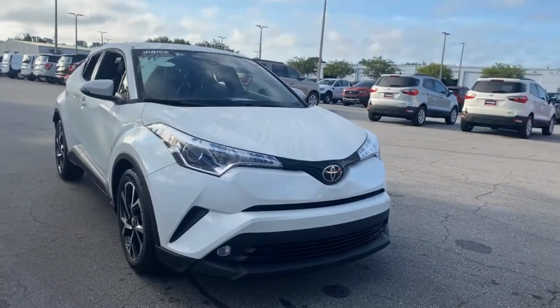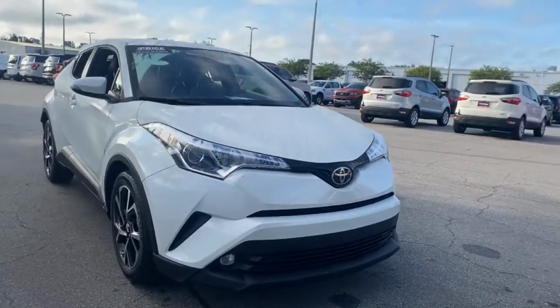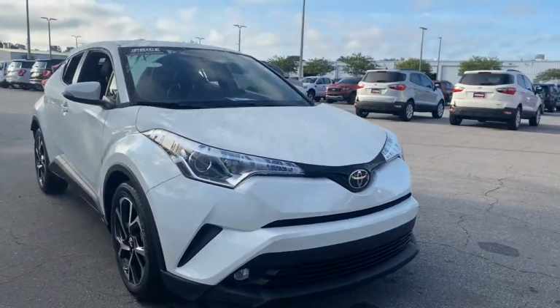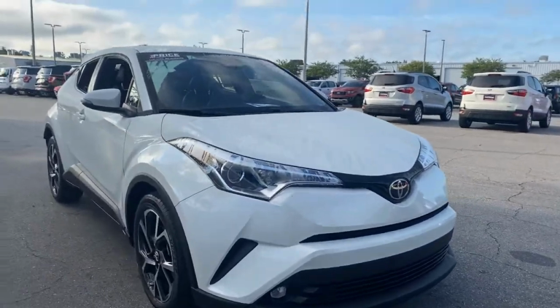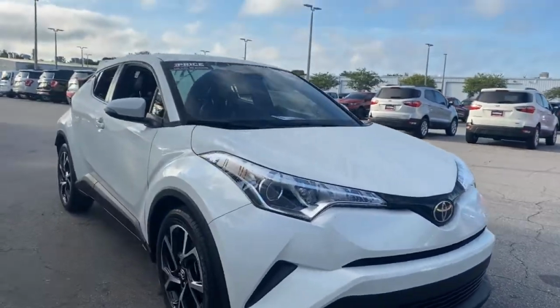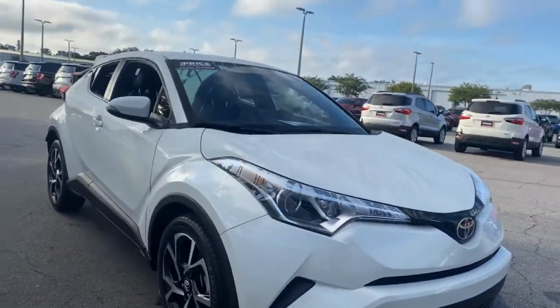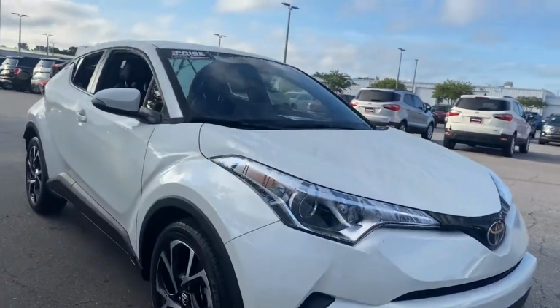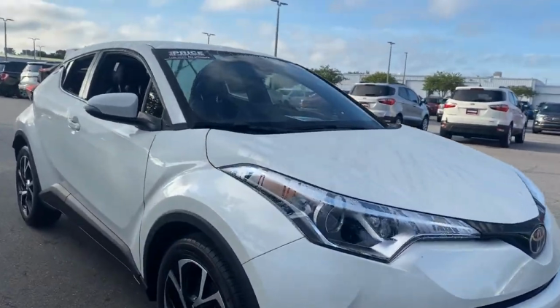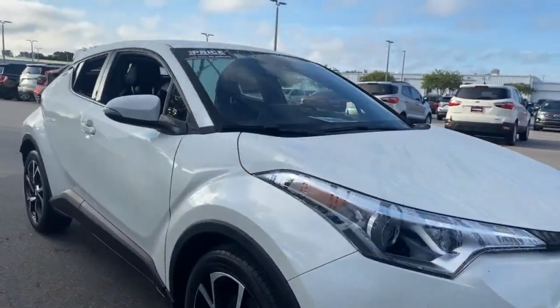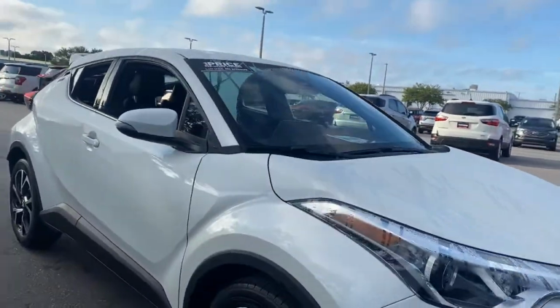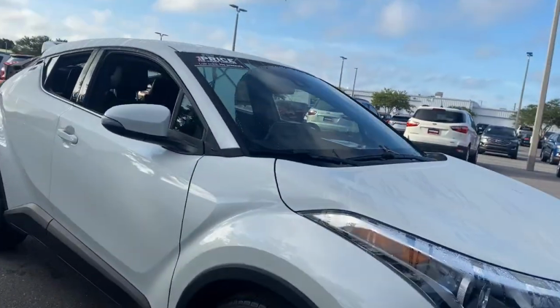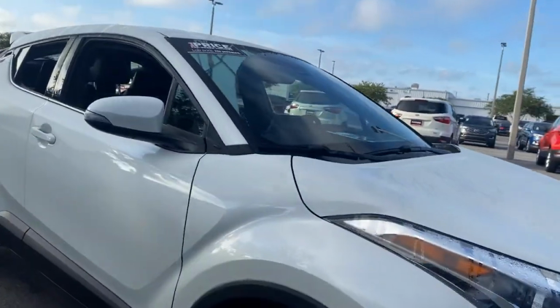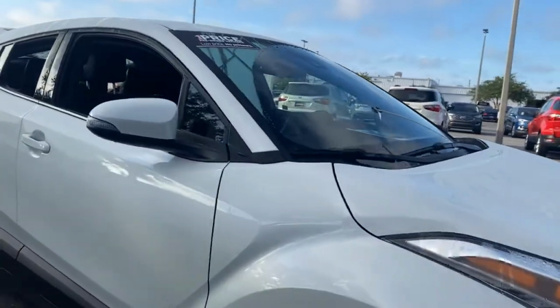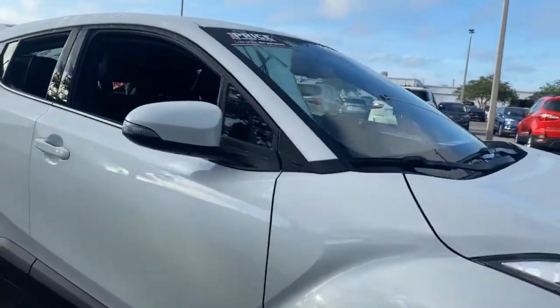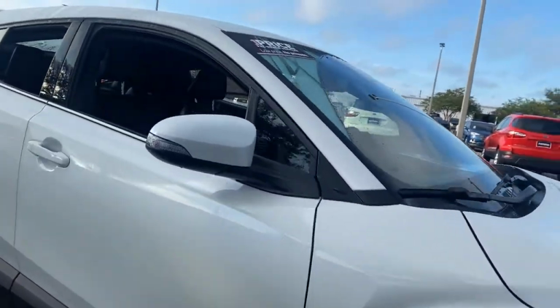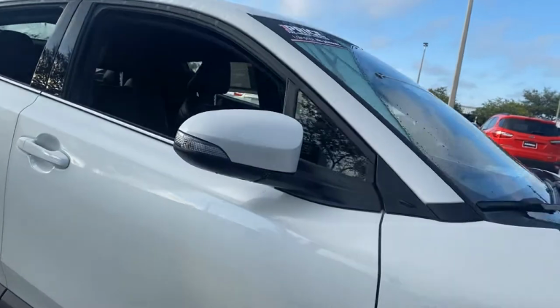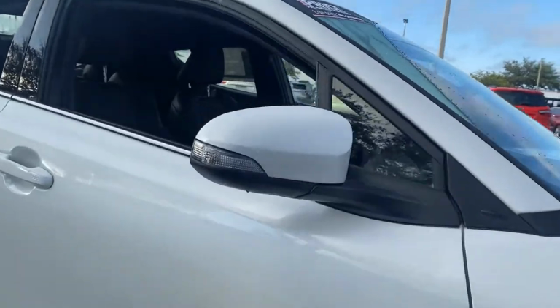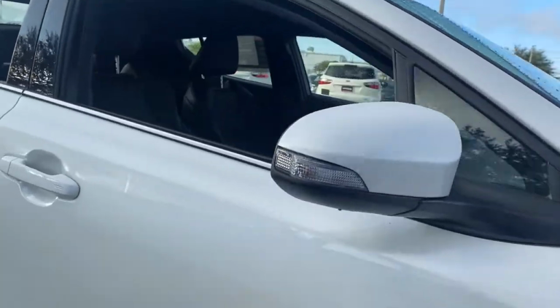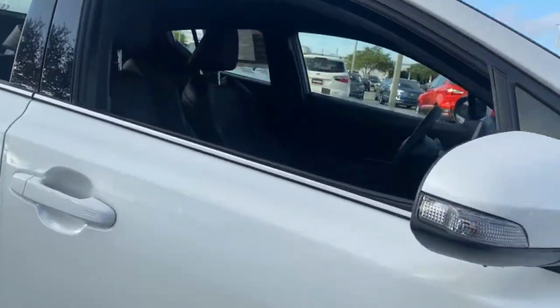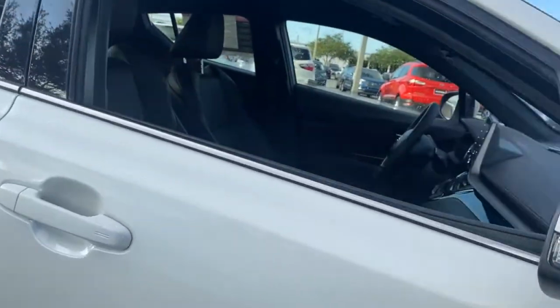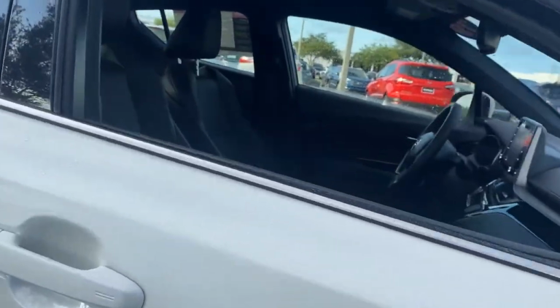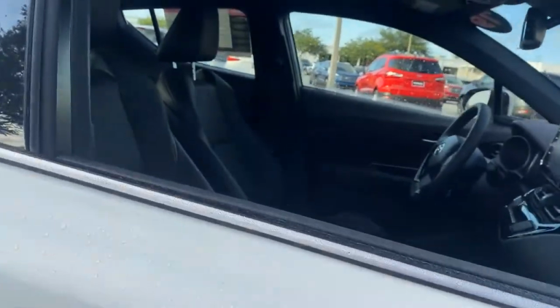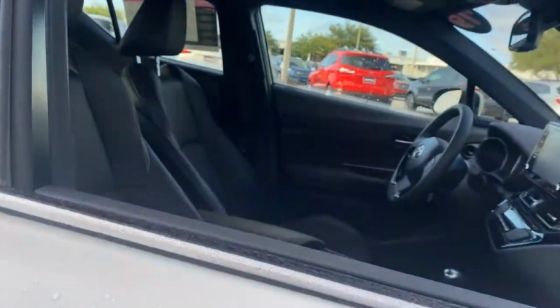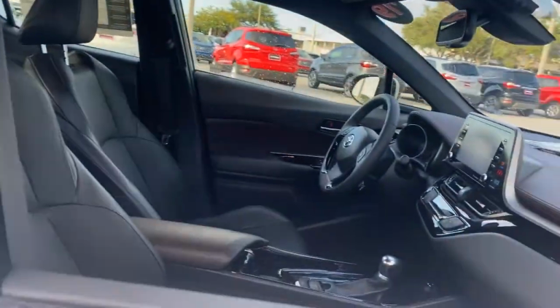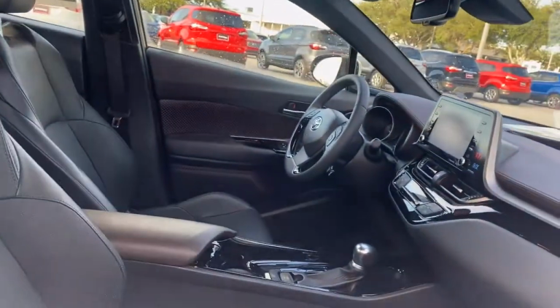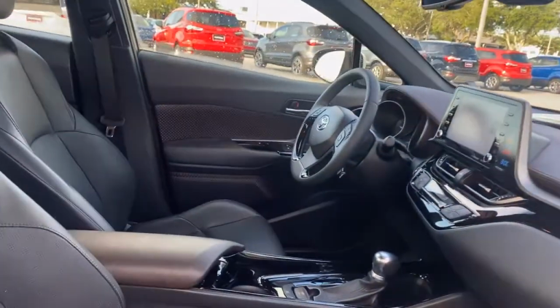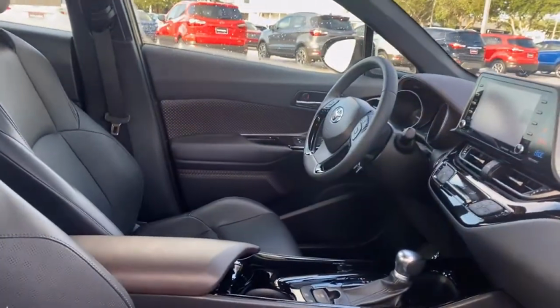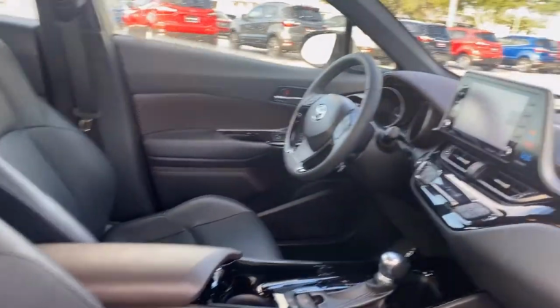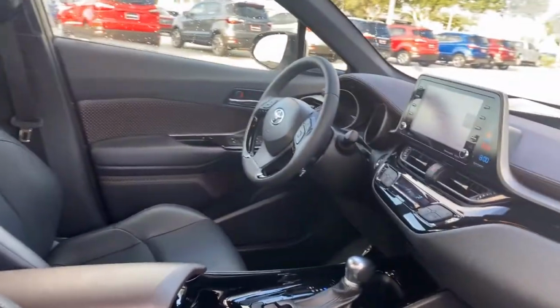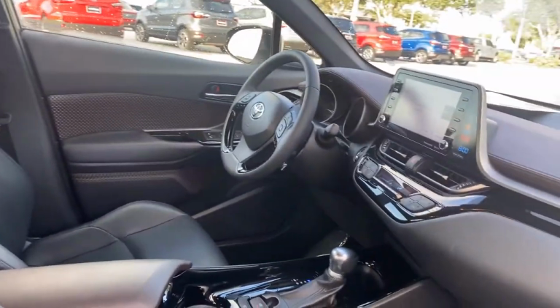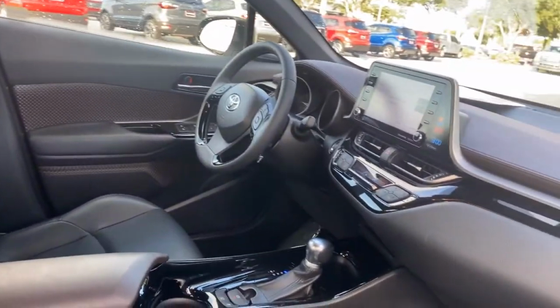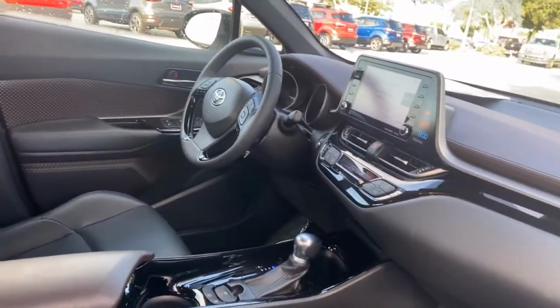This is a 2019 Toyota C-HR Limited, pearl white over black leather interior.